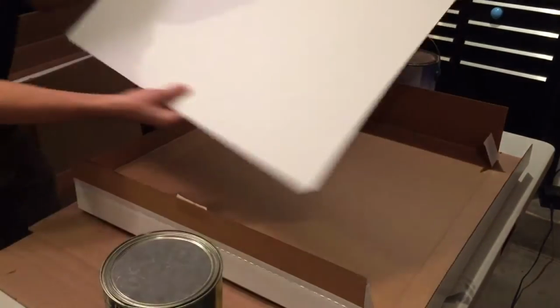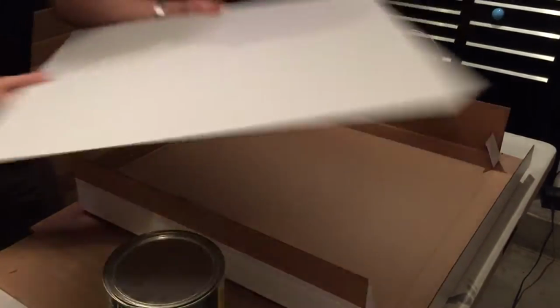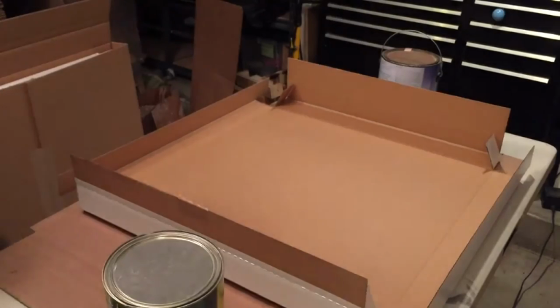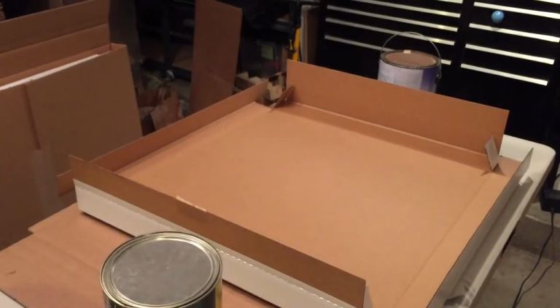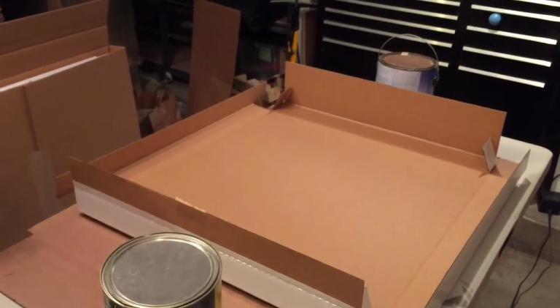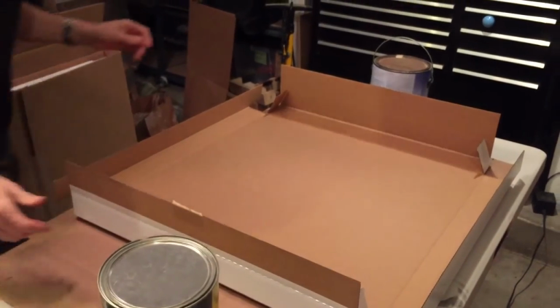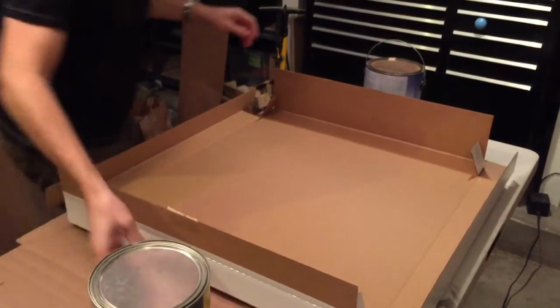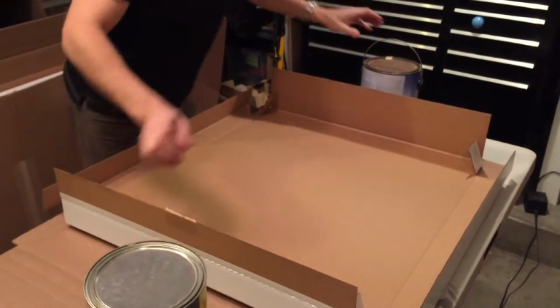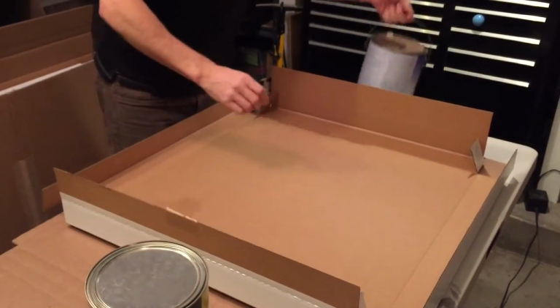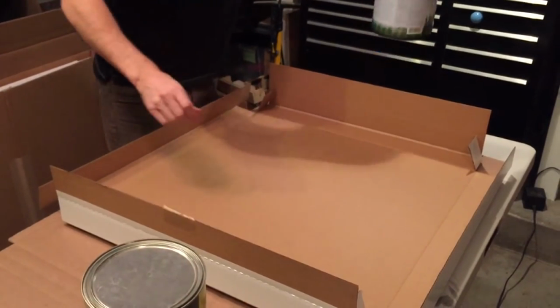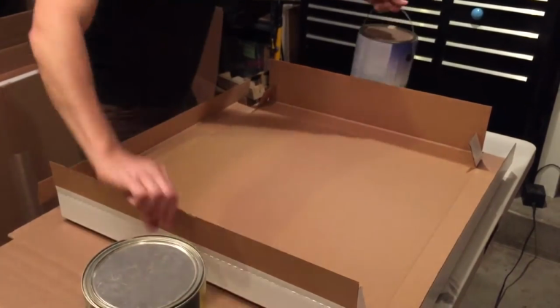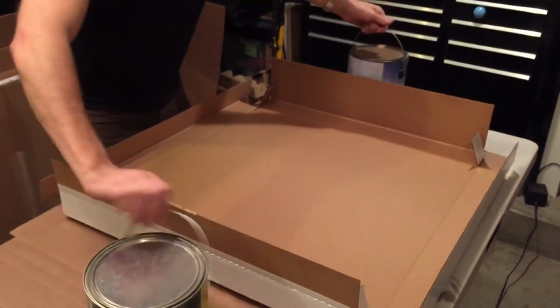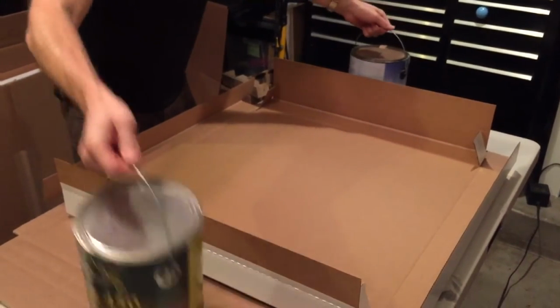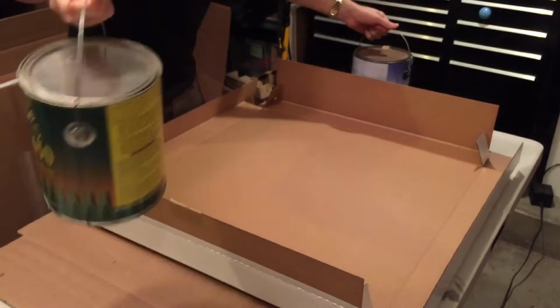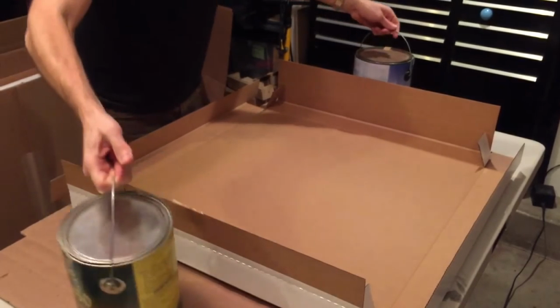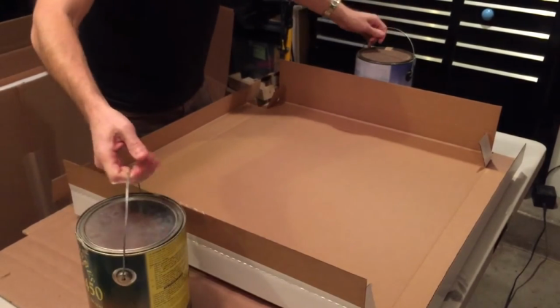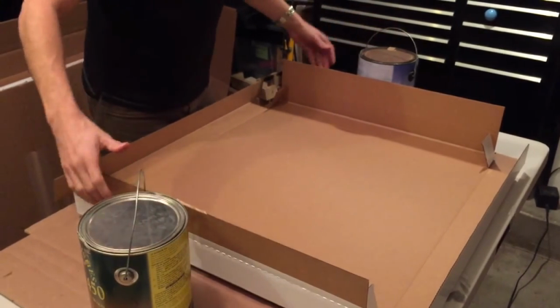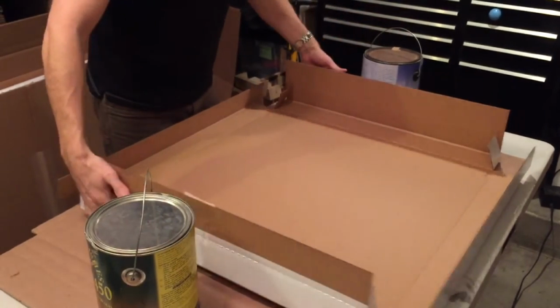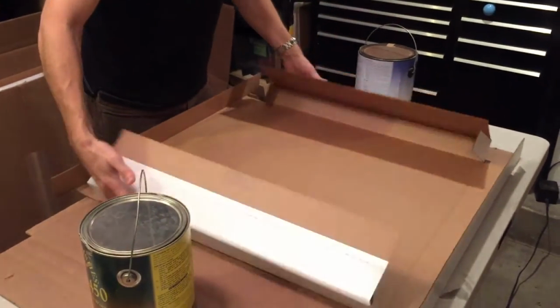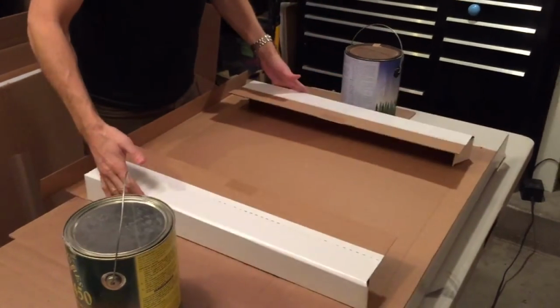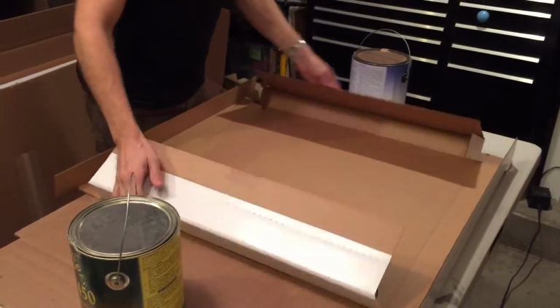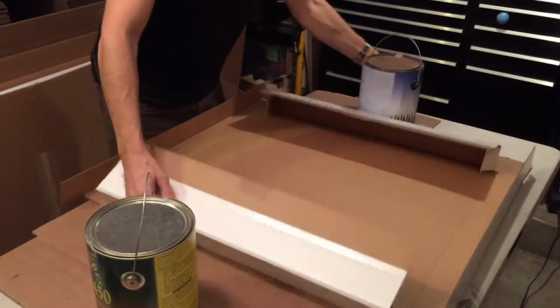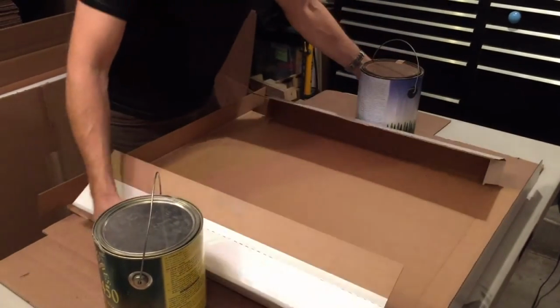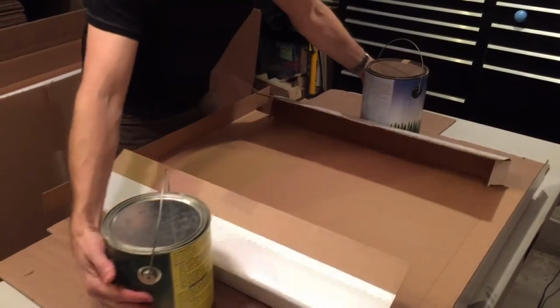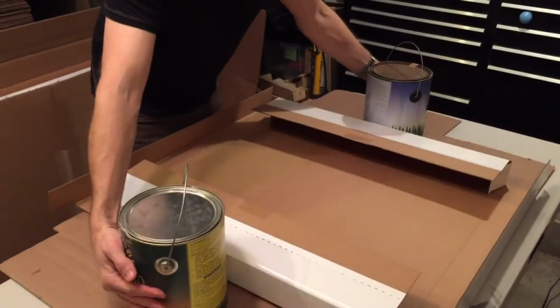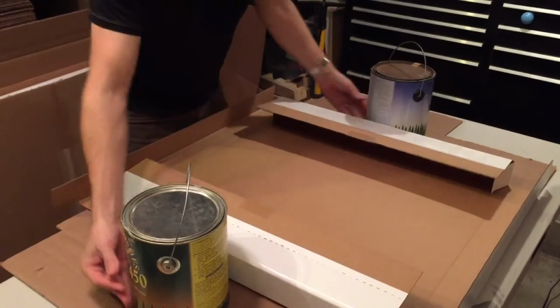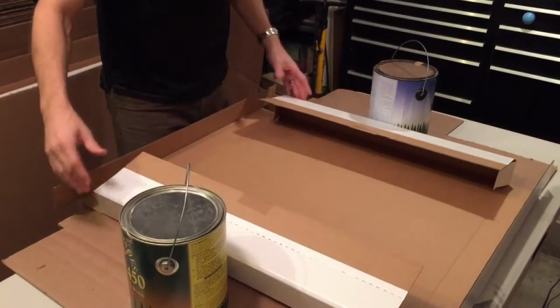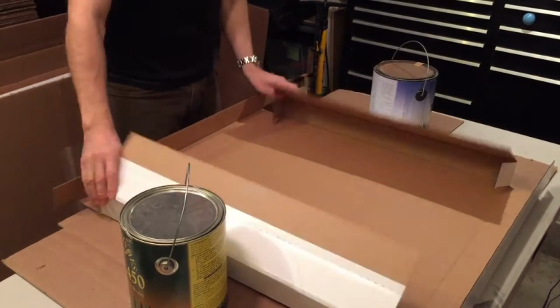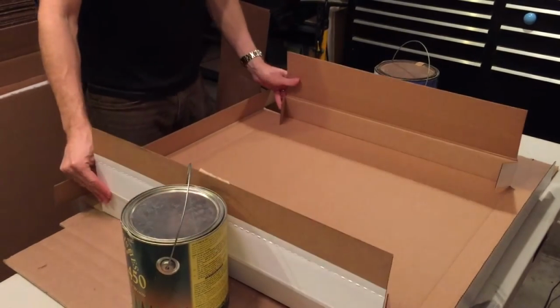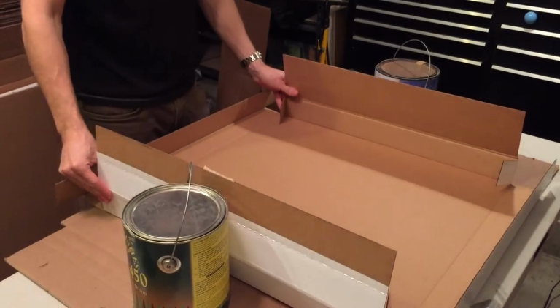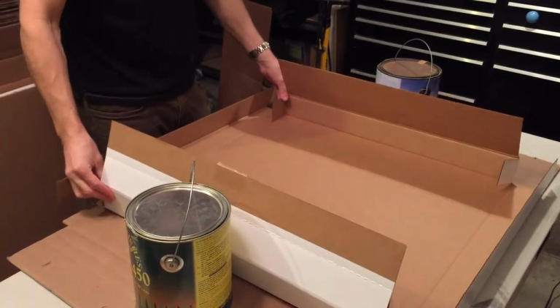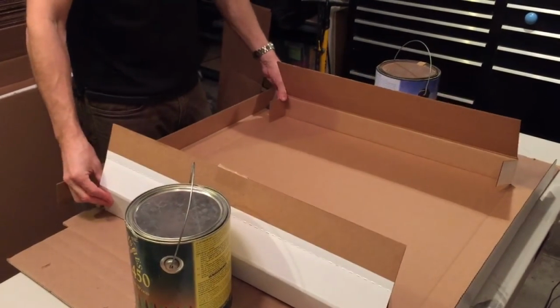This is the pad that goes on the inside. Here in your studio you can use two heavy samples — maybe terrazzo, maybe something else, concrete or glass — but in our studio I use paint cans for folding.